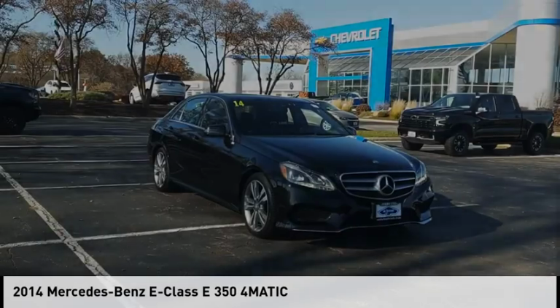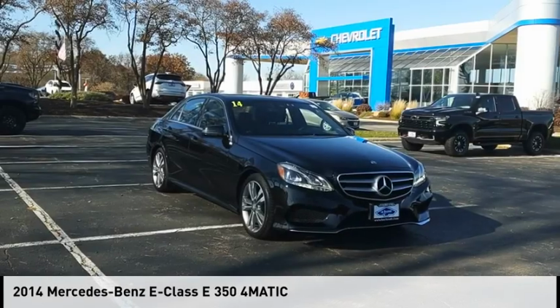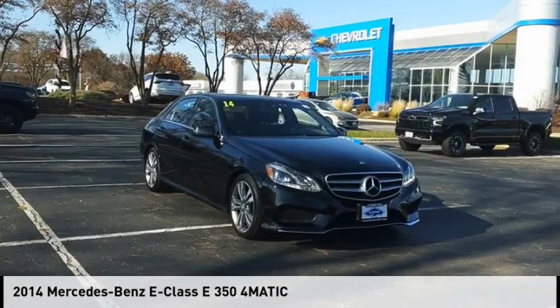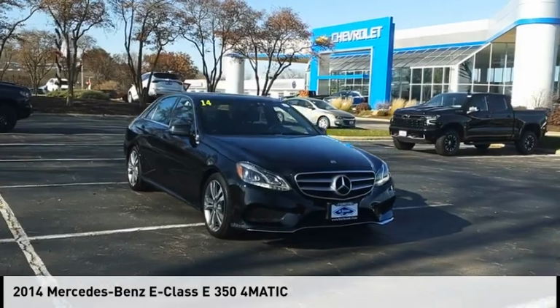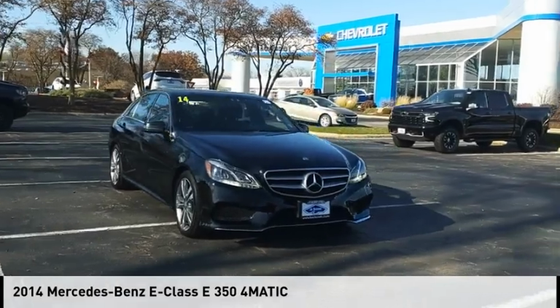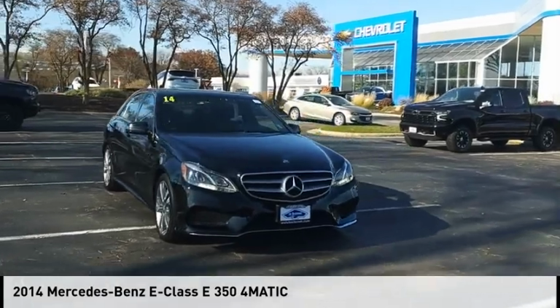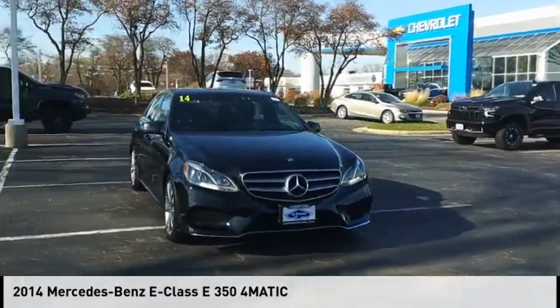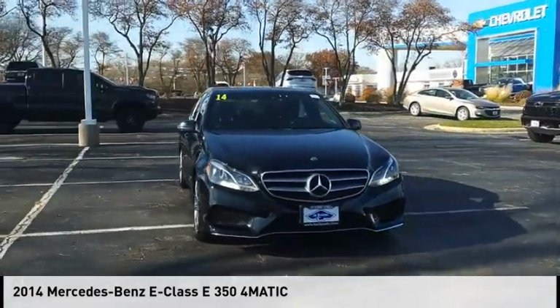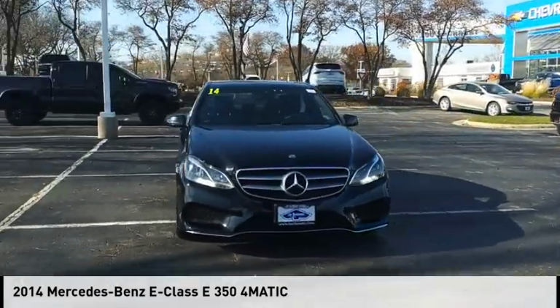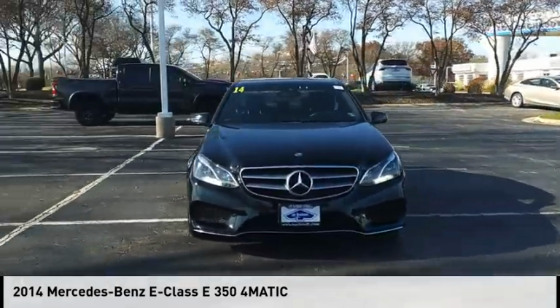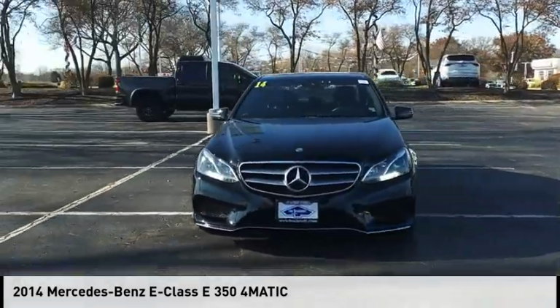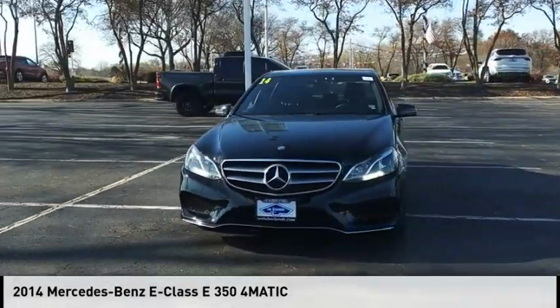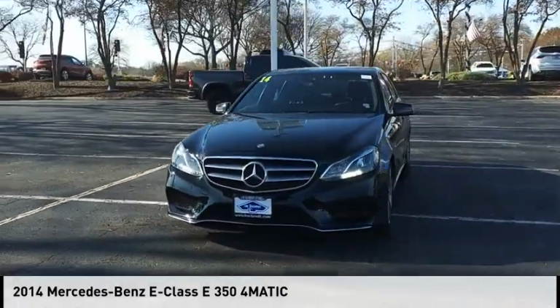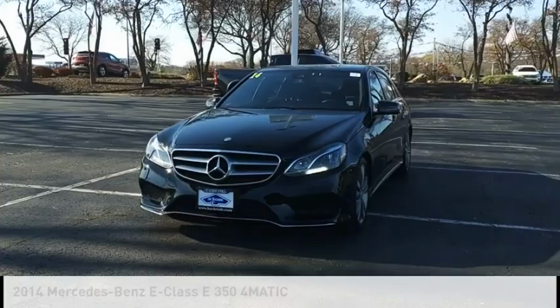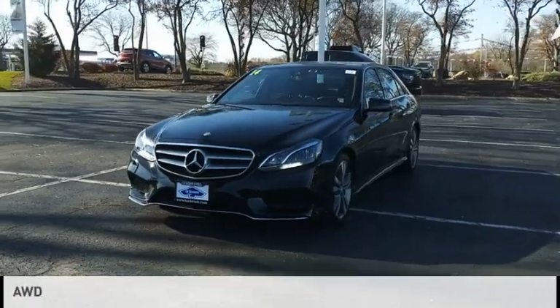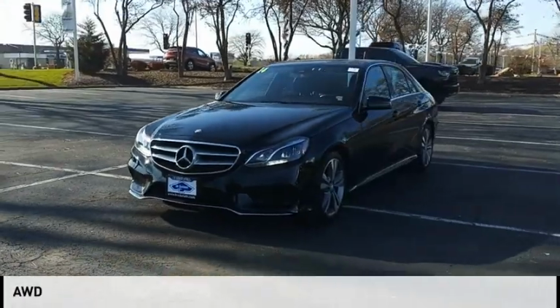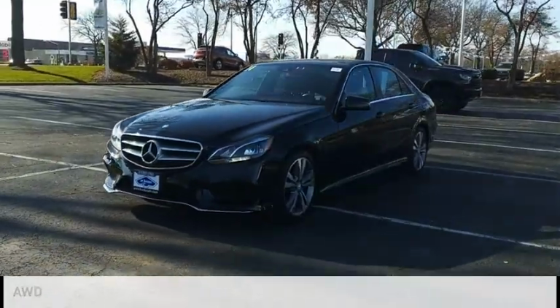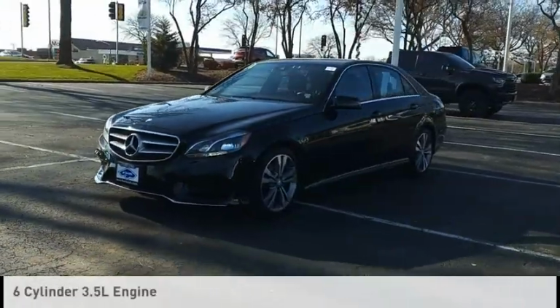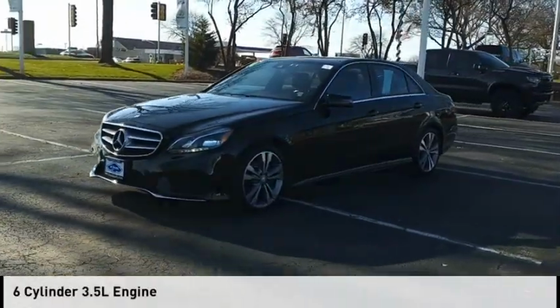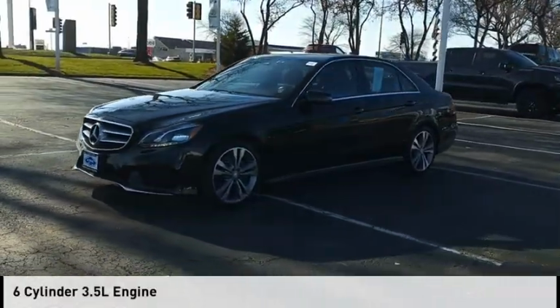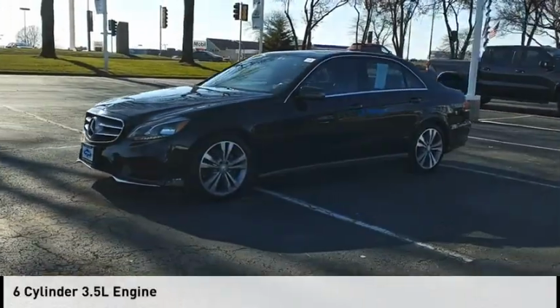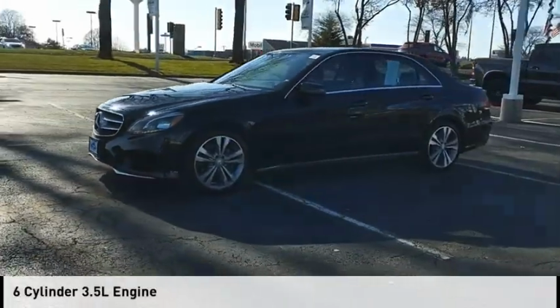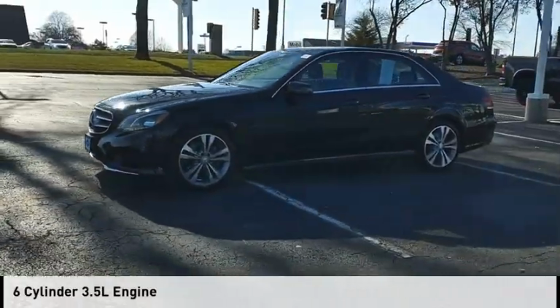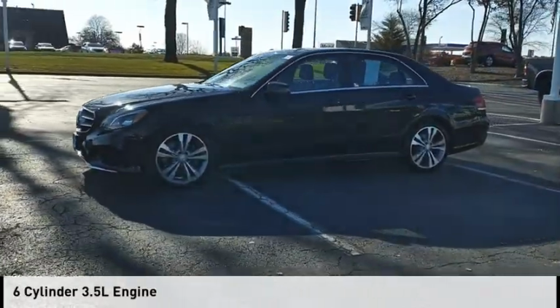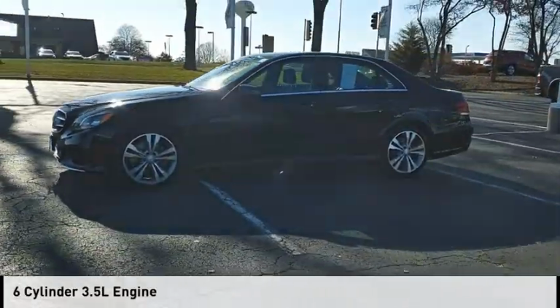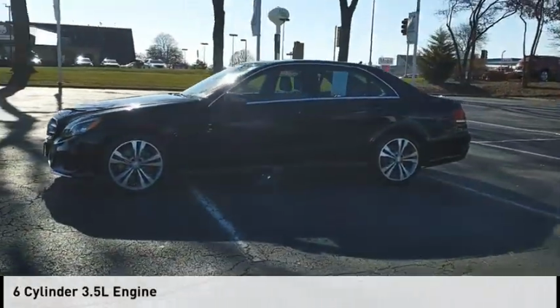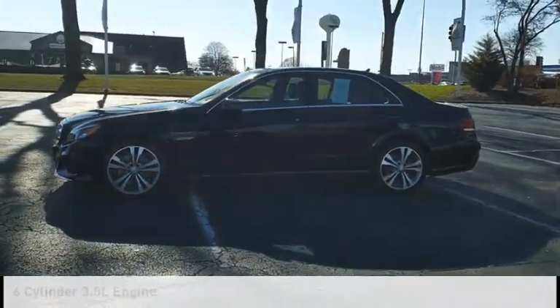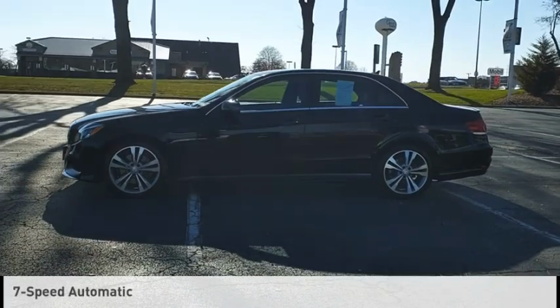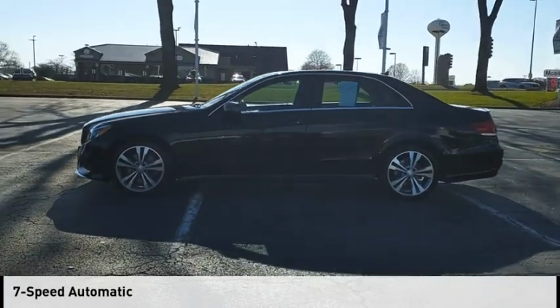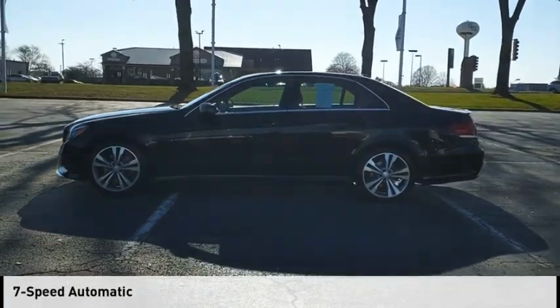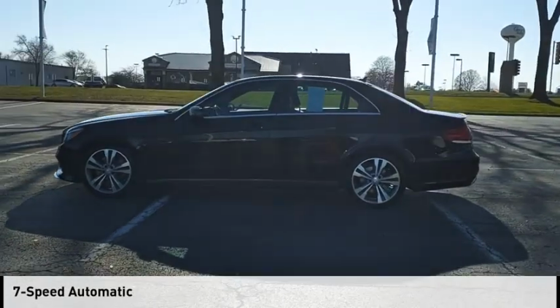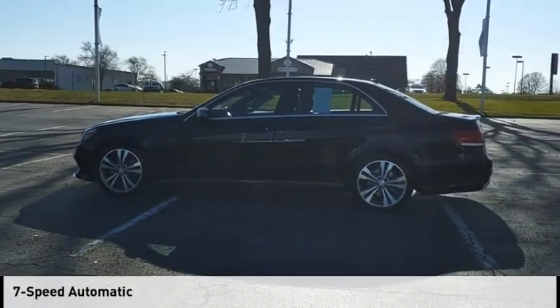Come test drive the 2014 E-Class. This vehicle is powered by an all-wheel drive, 6-cylinder, 3.5-liter engine, and comes with a 7-speed automatic transmission.